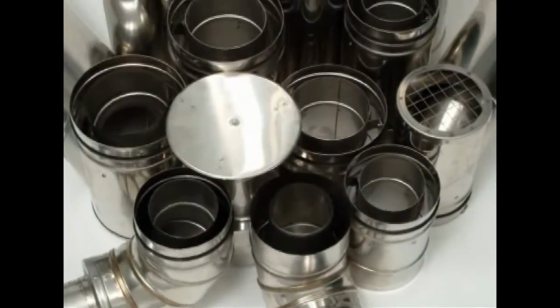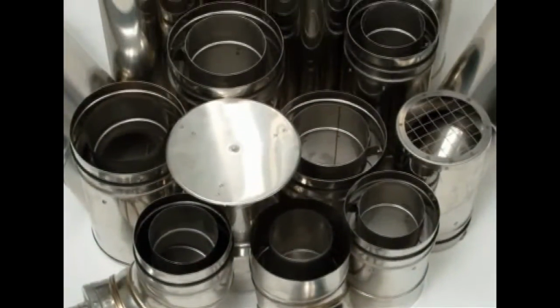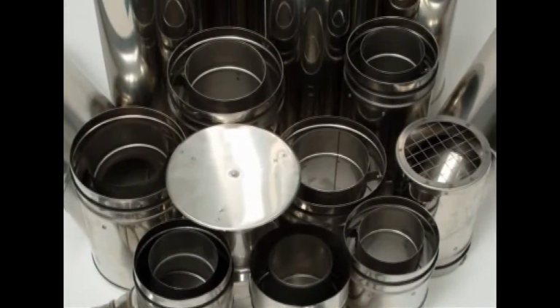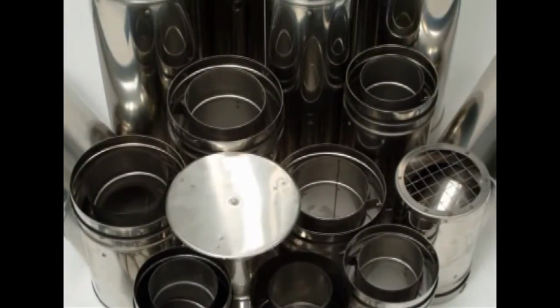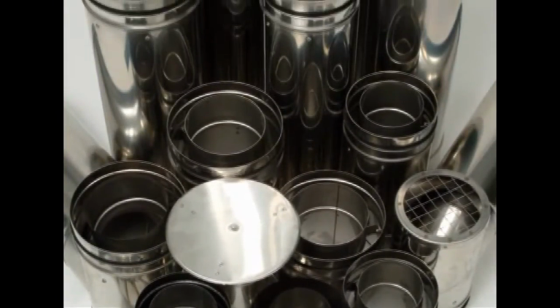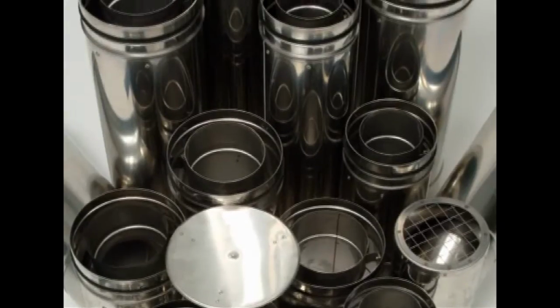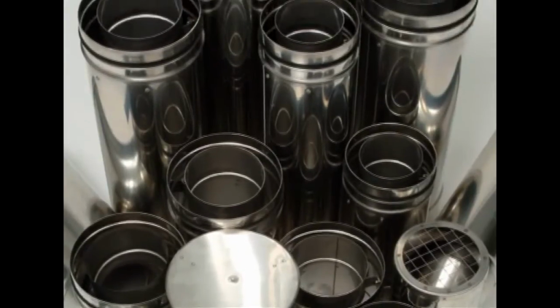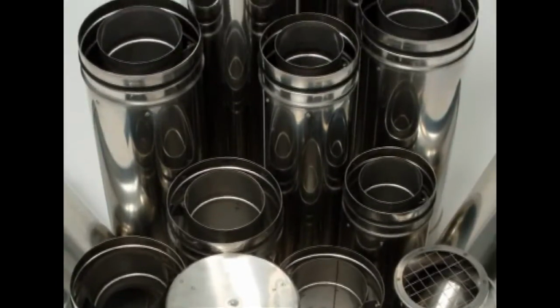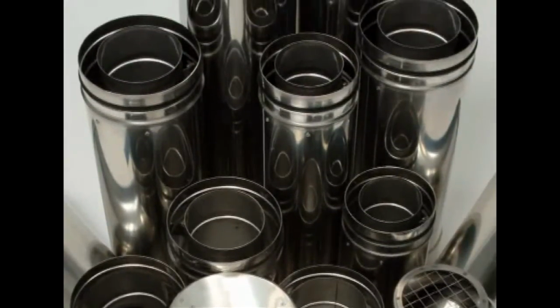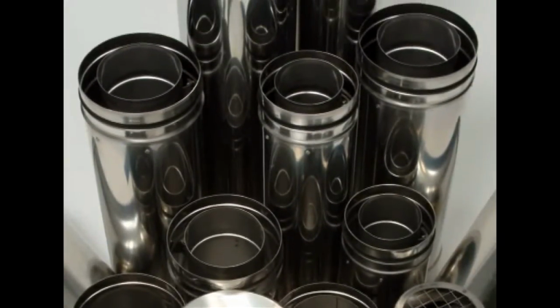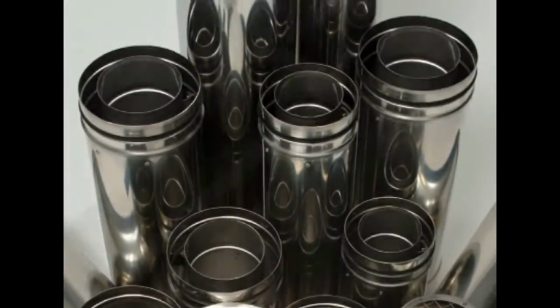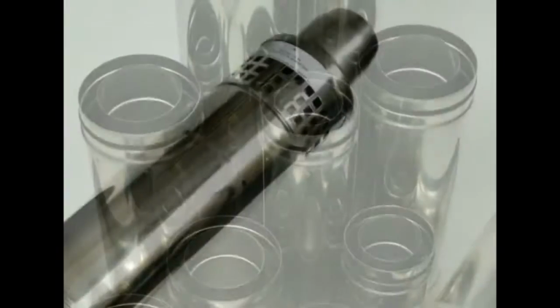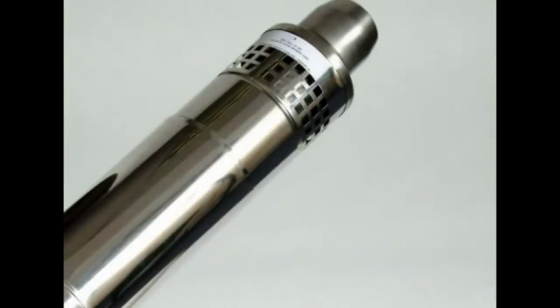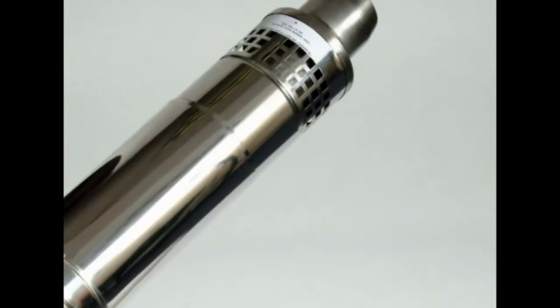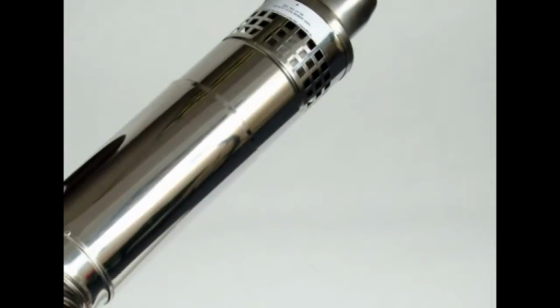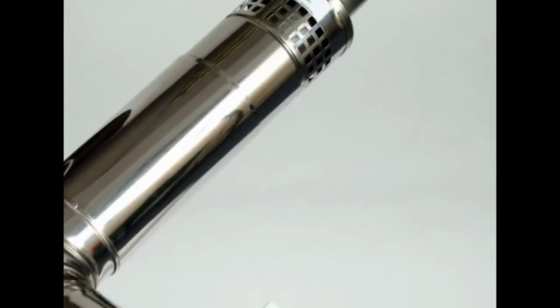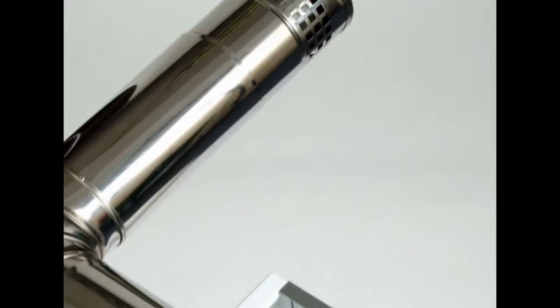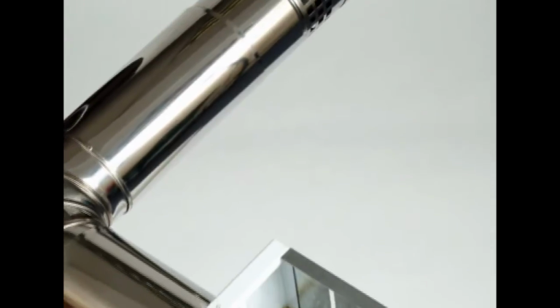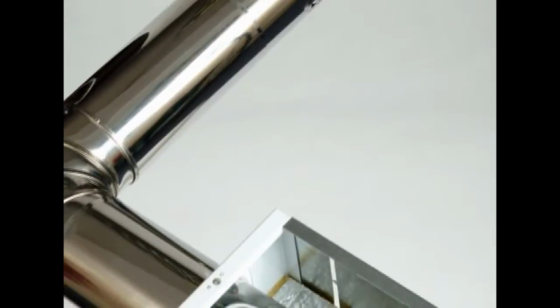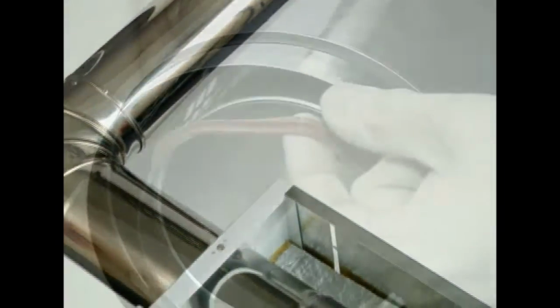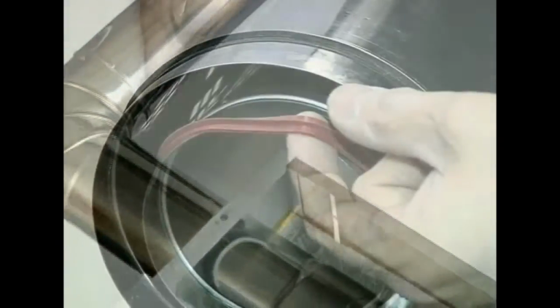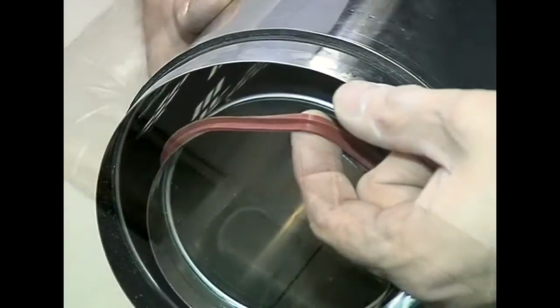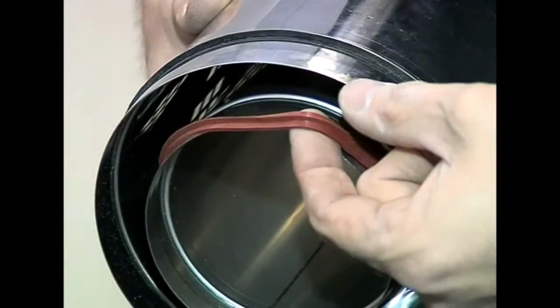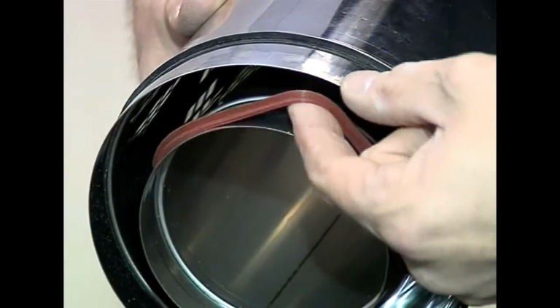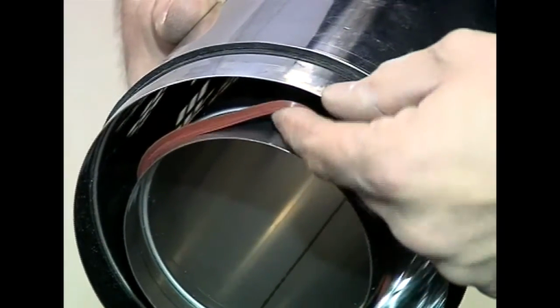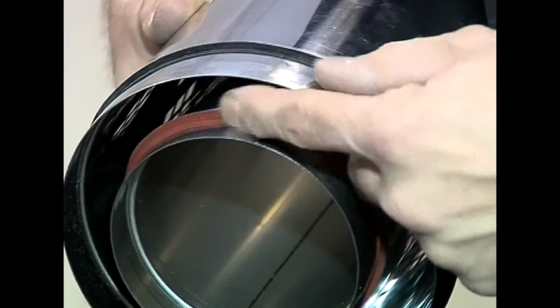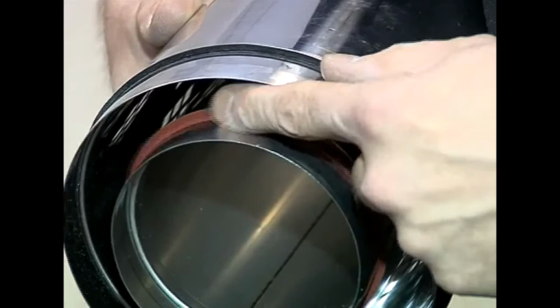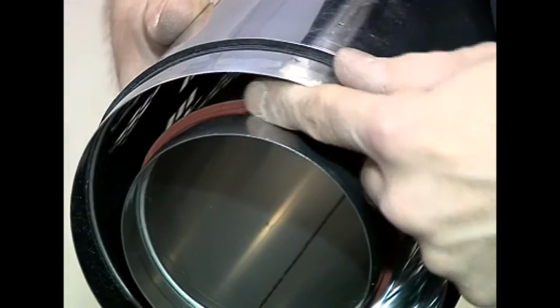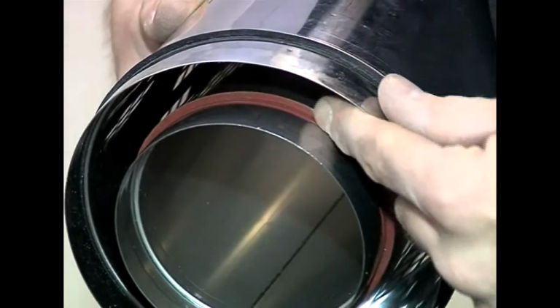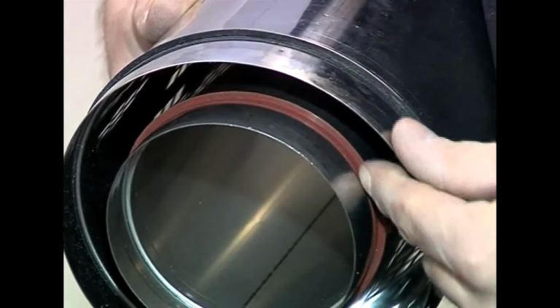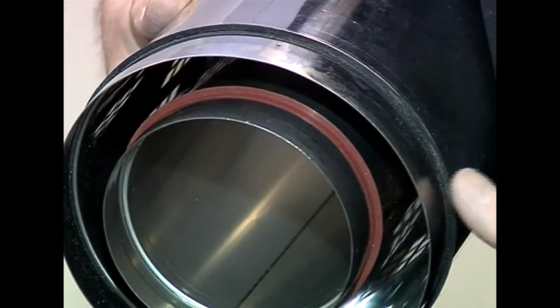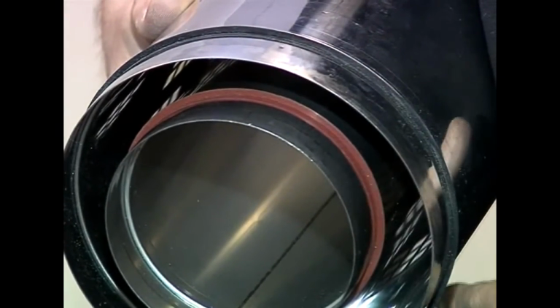This comprehensive range of flues will meet all of the high specifications required by condensing boilers. Stainless steel for corrosion resistance and O-rings for the sealing of joints — this makes Grant flues both gas and watertight.